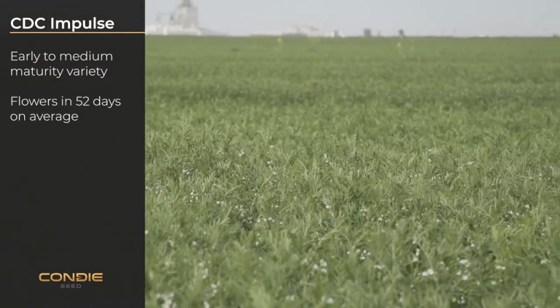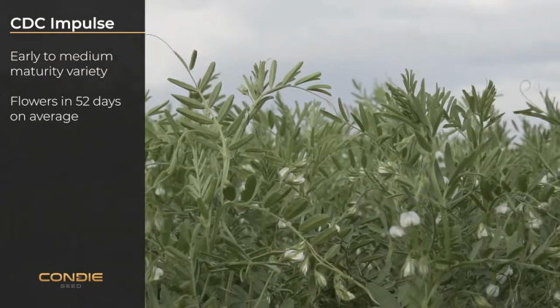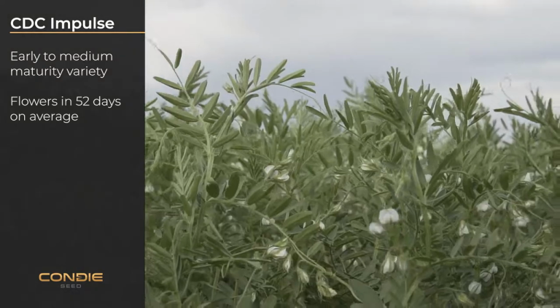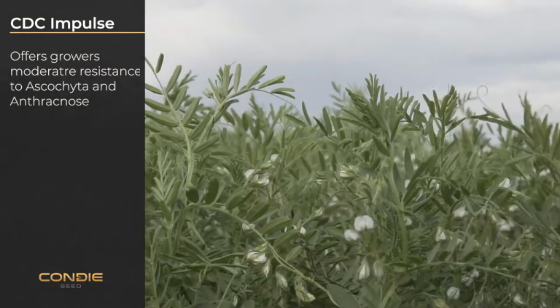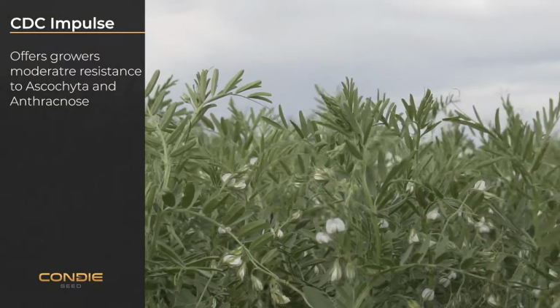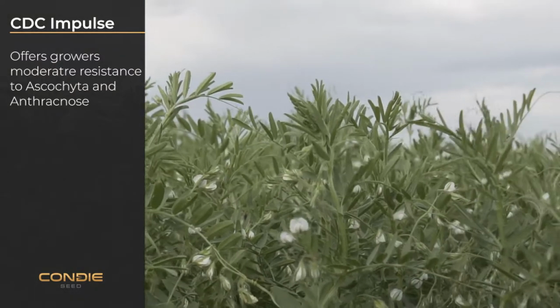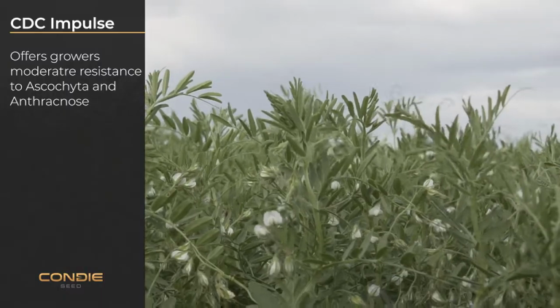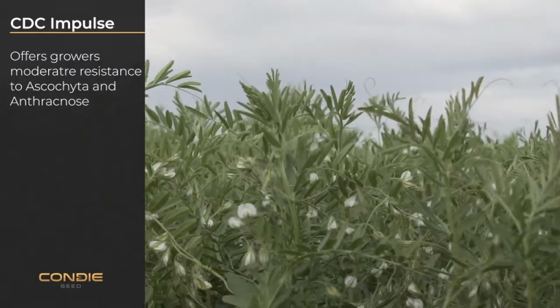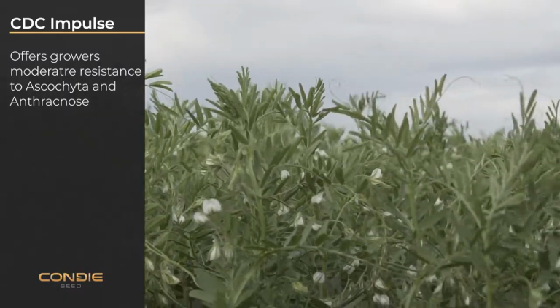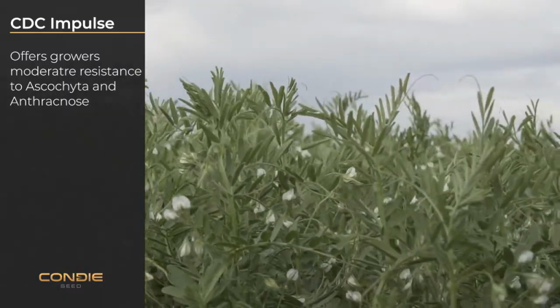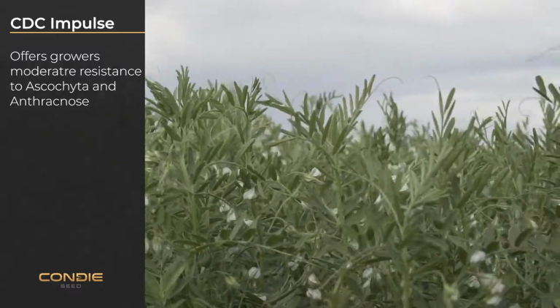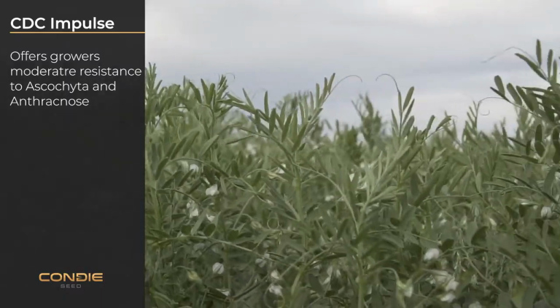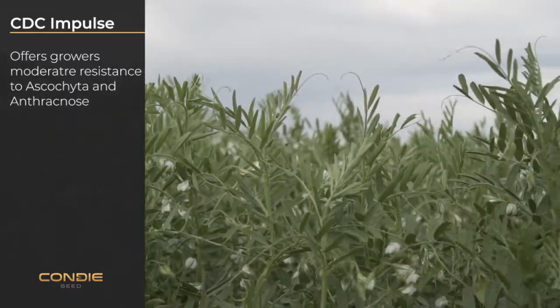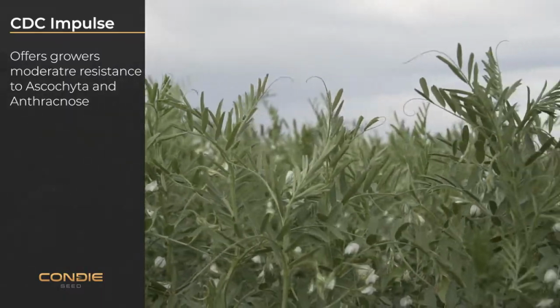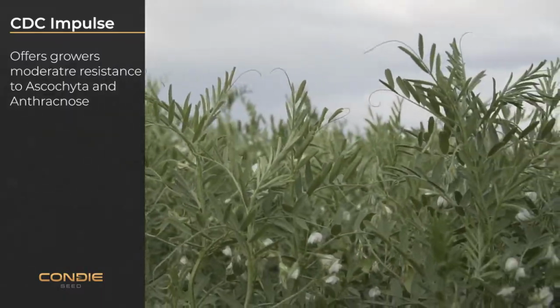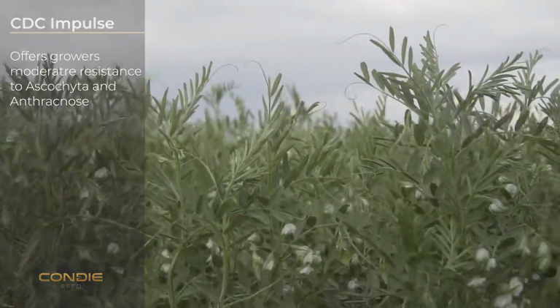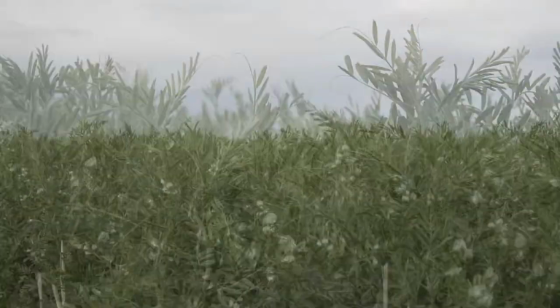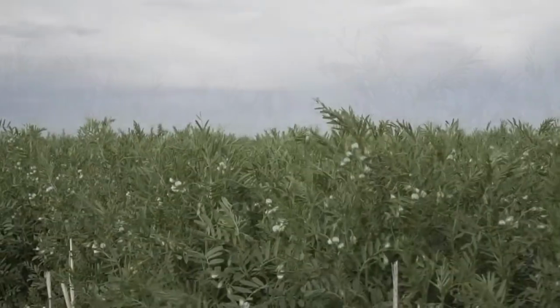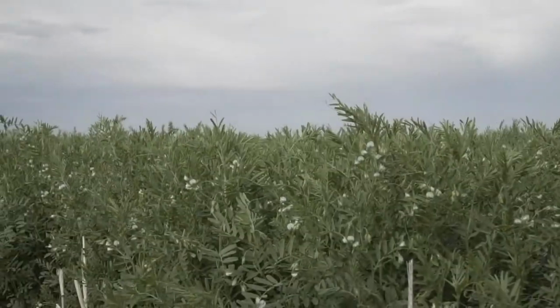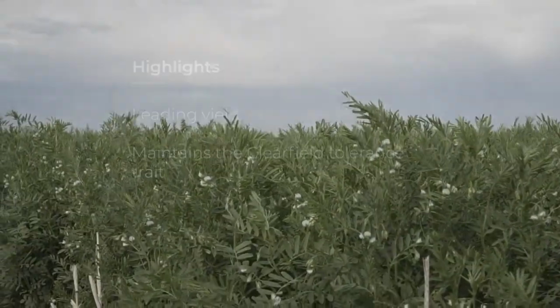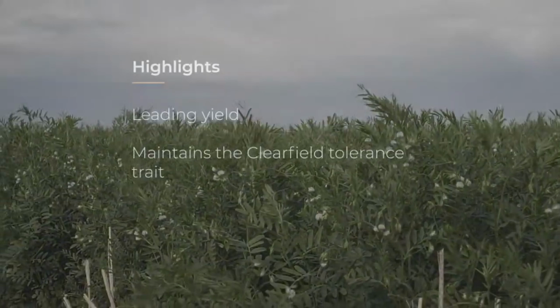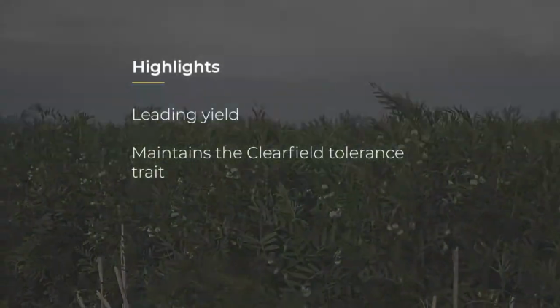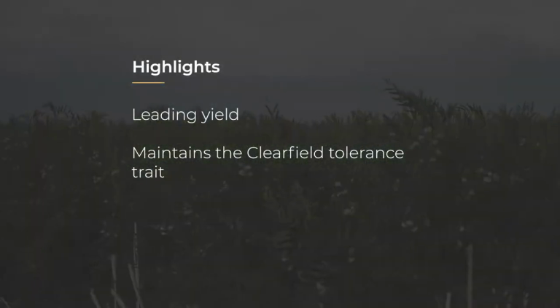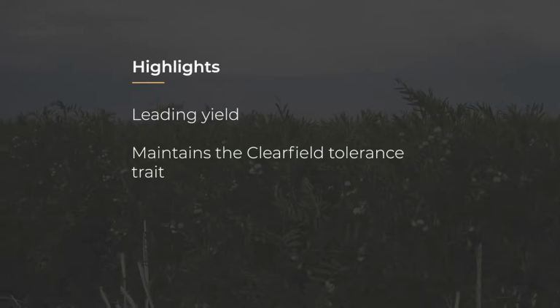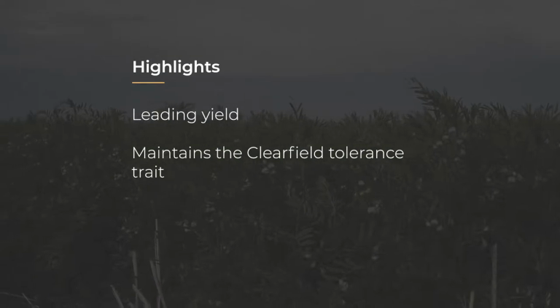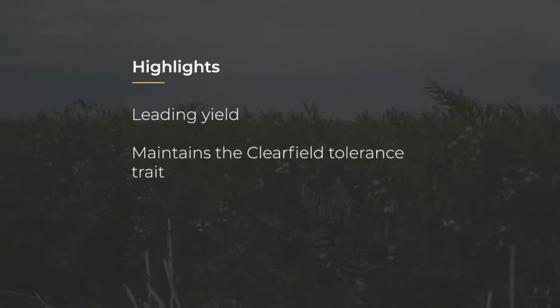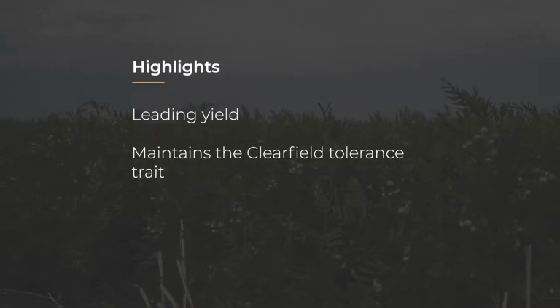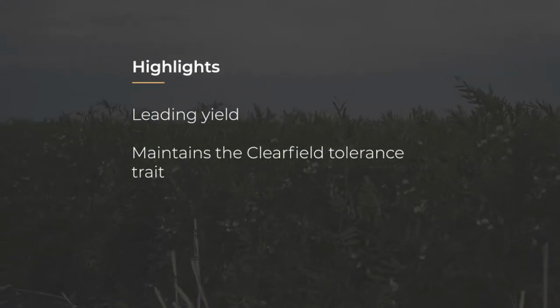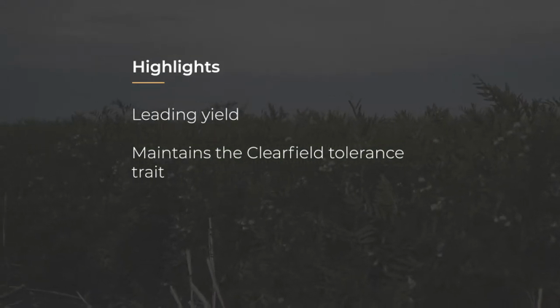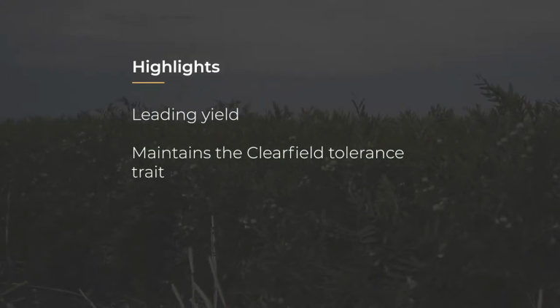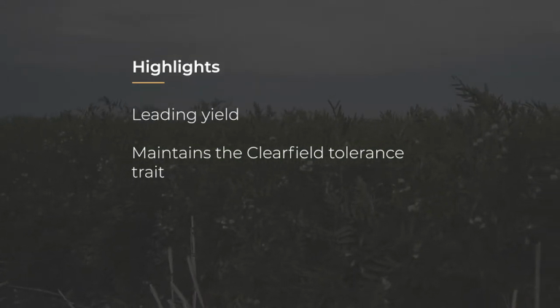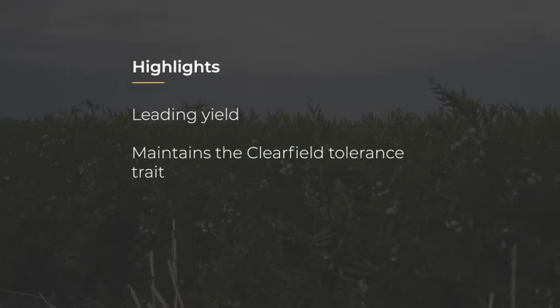This variety also offers growers moderate resistance to ascochyta and anthracnose. CDC Impulse features leading yield while maintaining the clearfield tolerant trait.